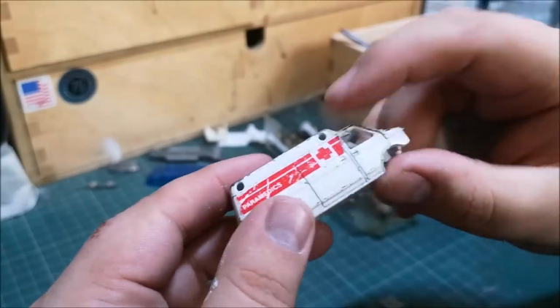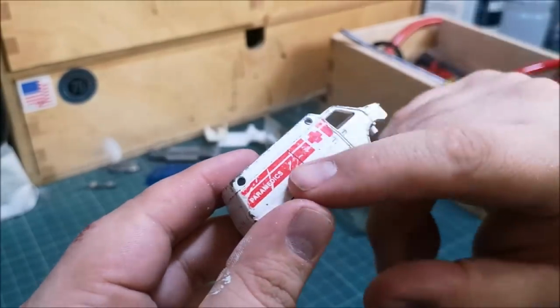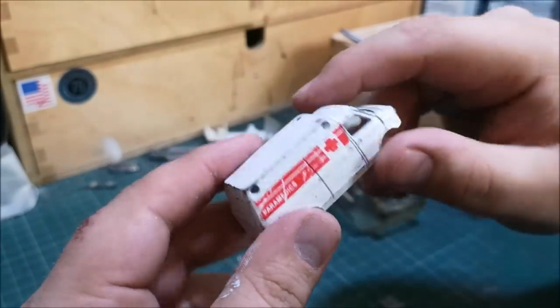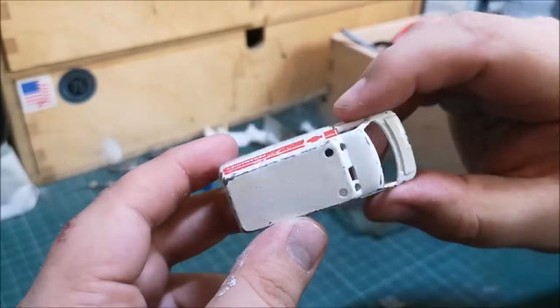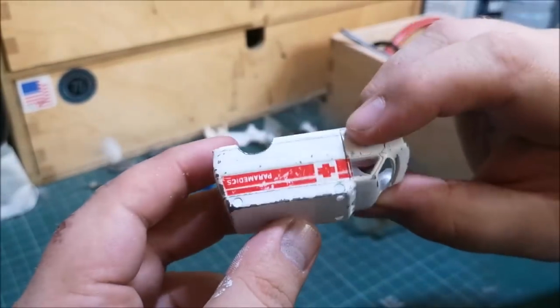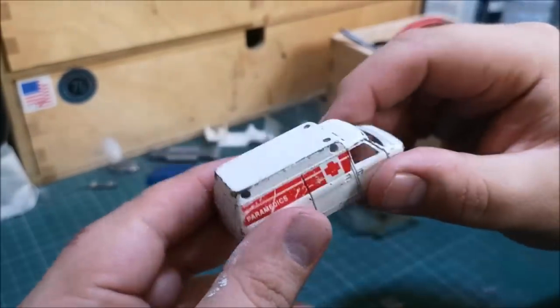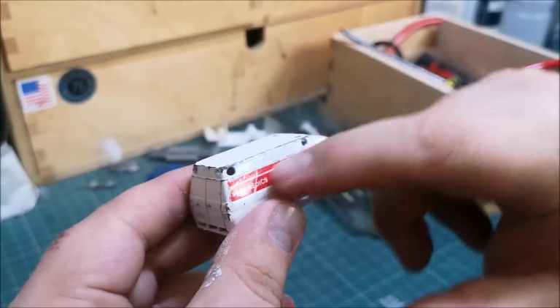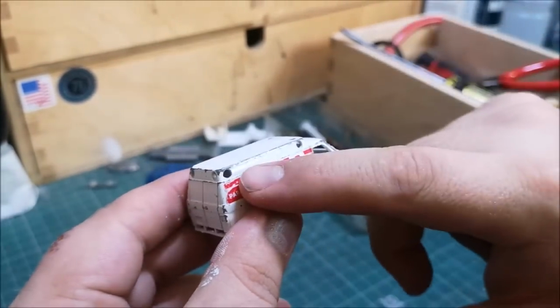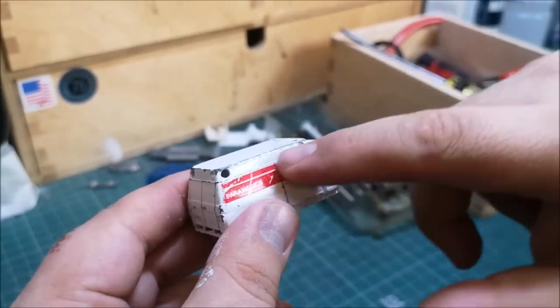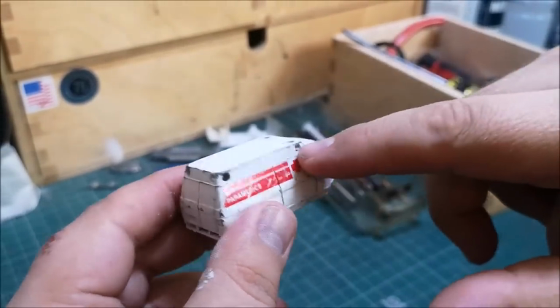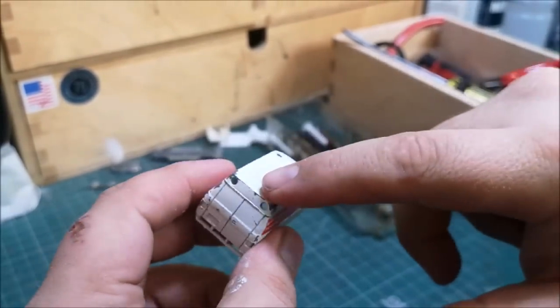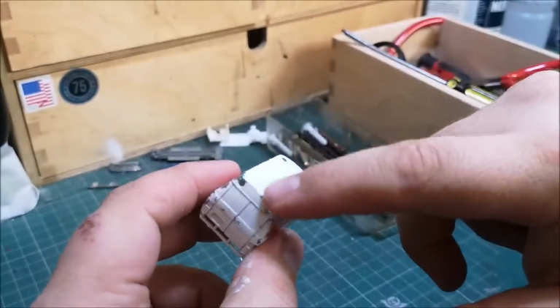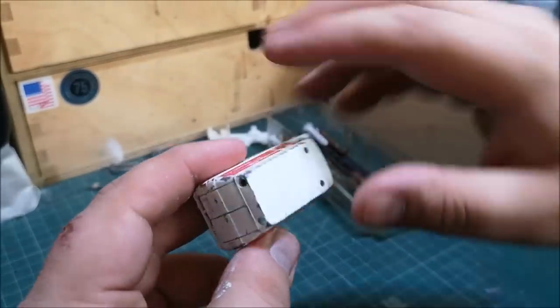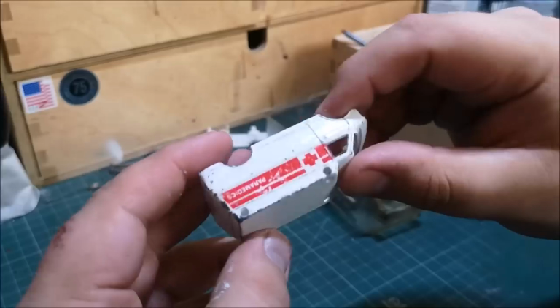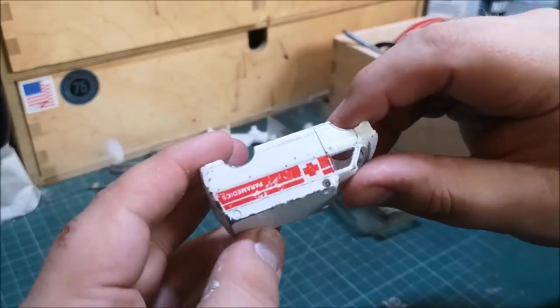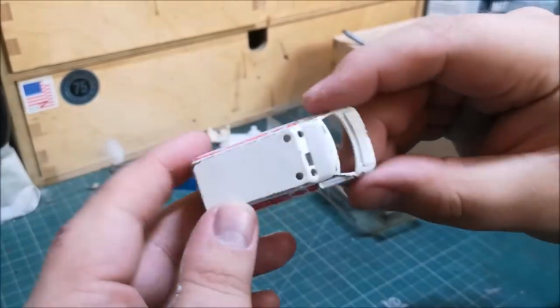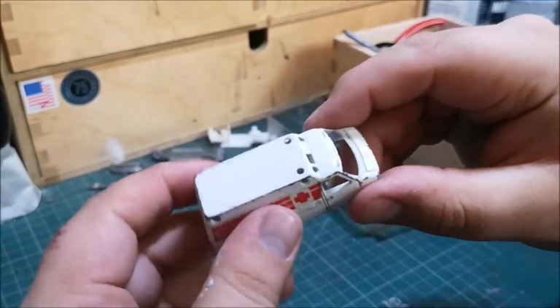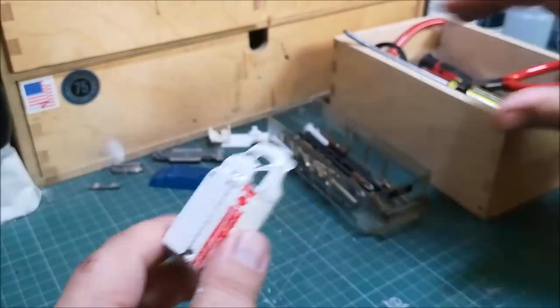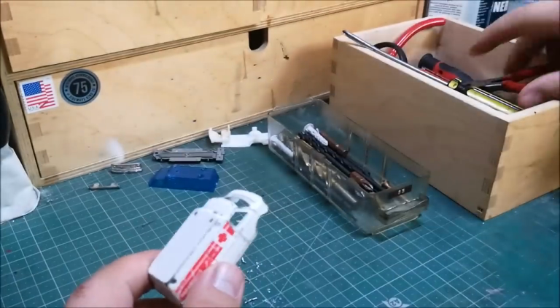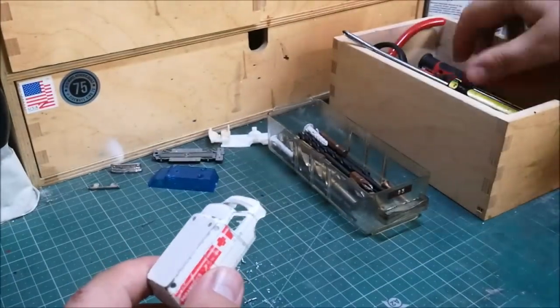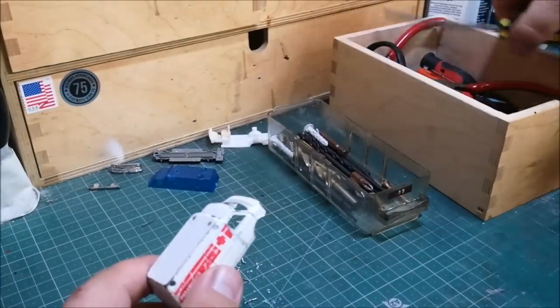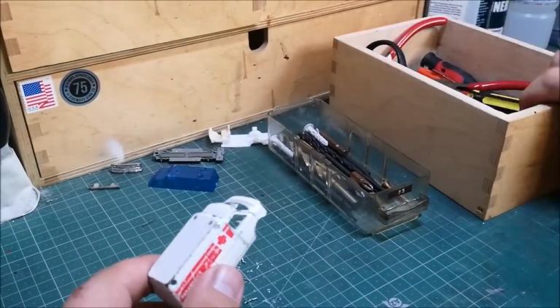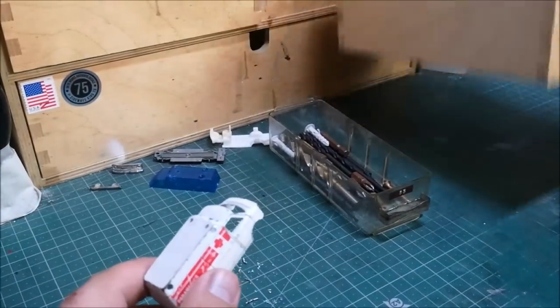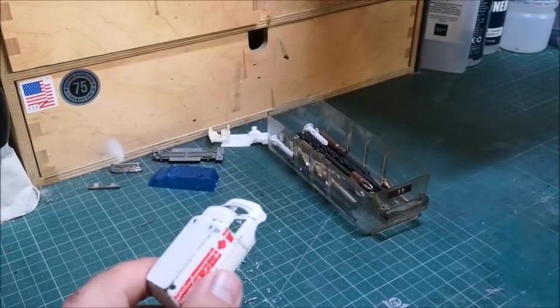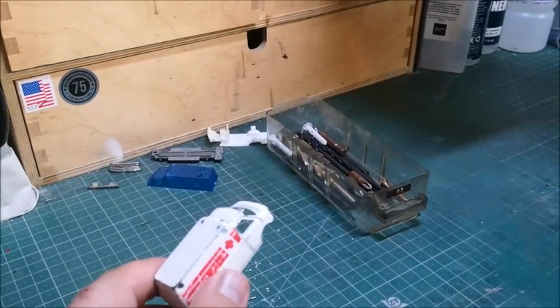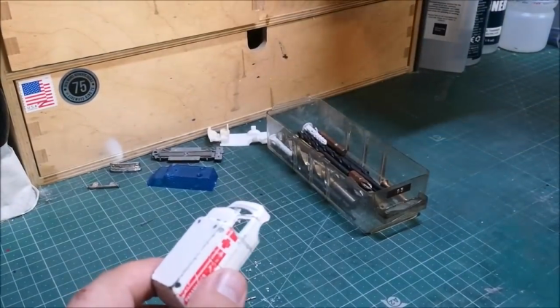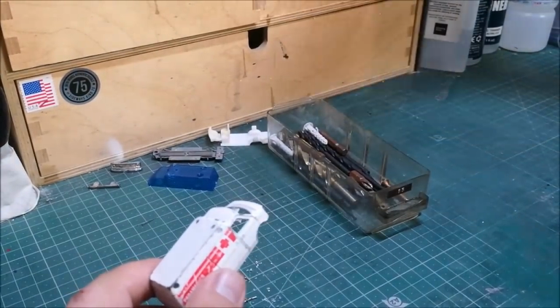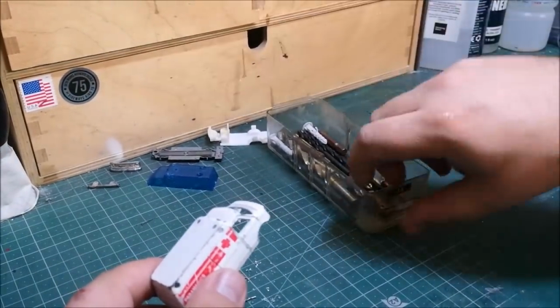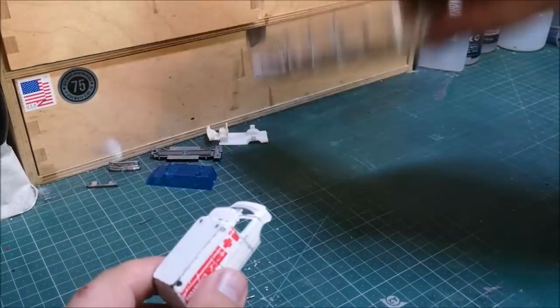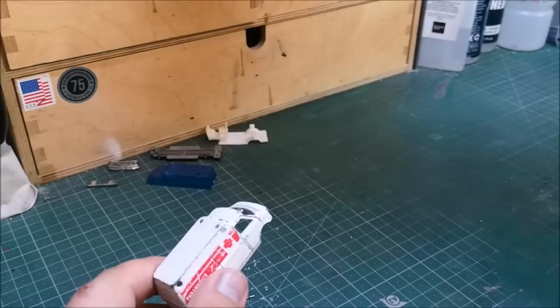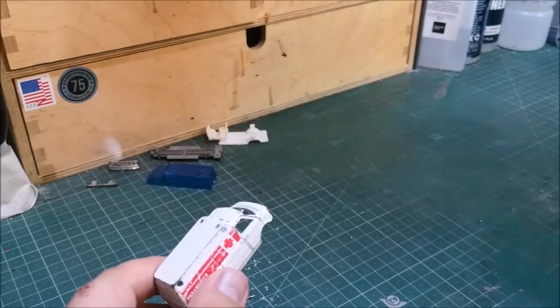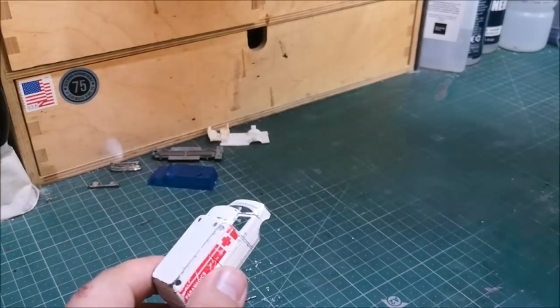Now we do have some holes going on around here — obviously where it has been the ambulance, the blue light has been shining through. But we're not going to need that today; I'll be filling up all these holes.